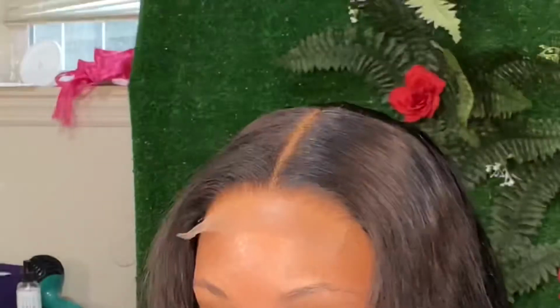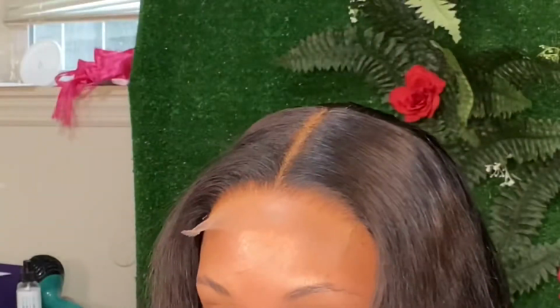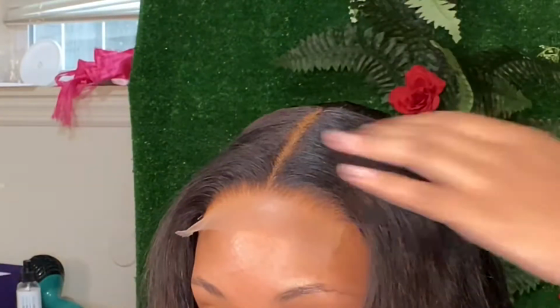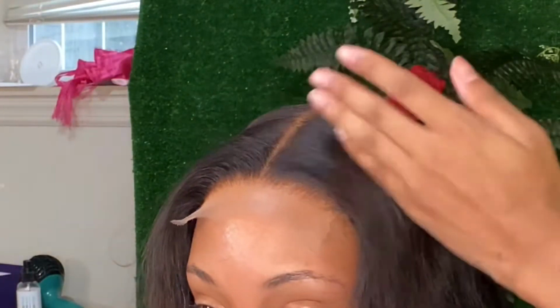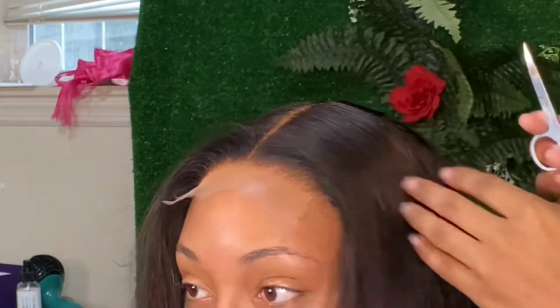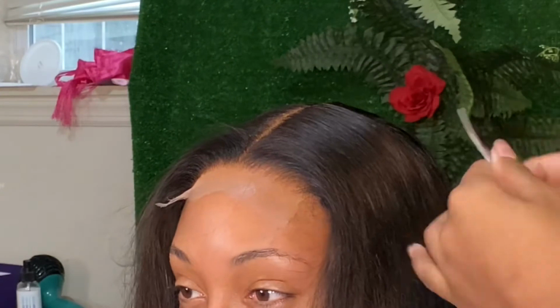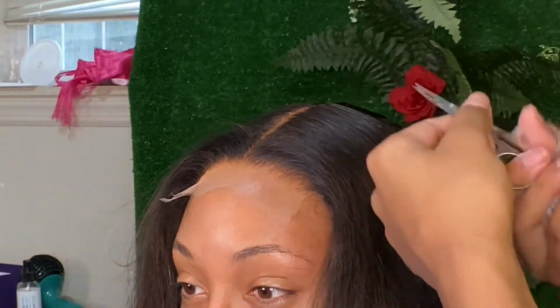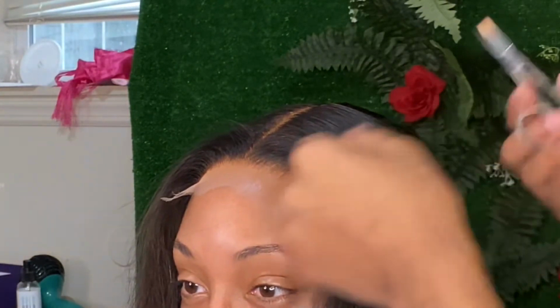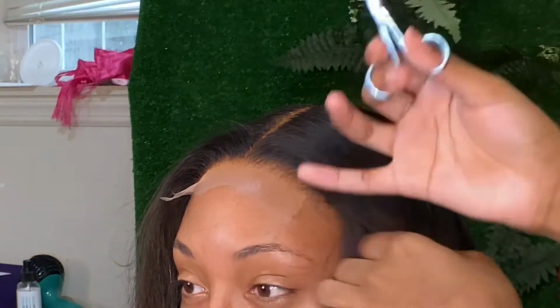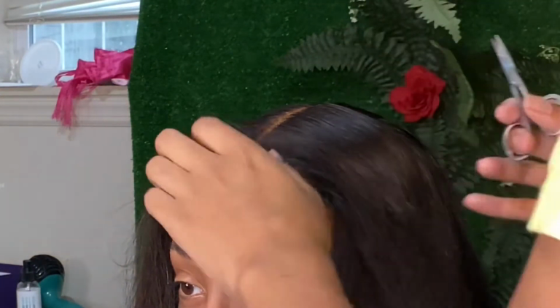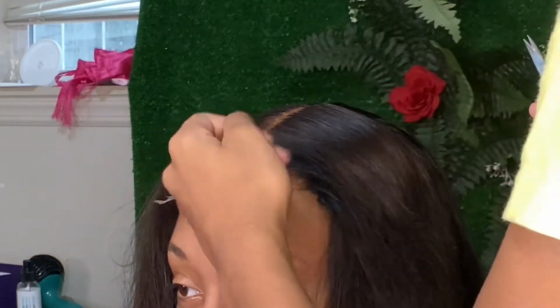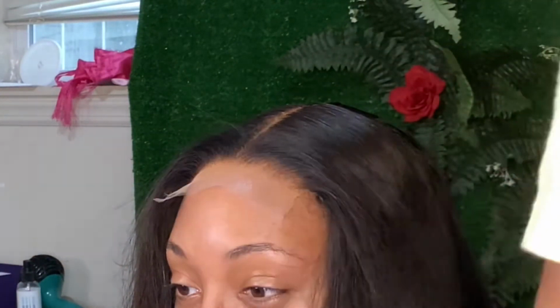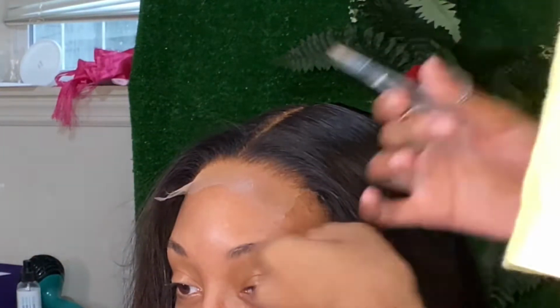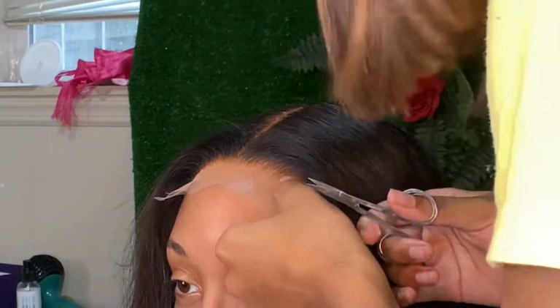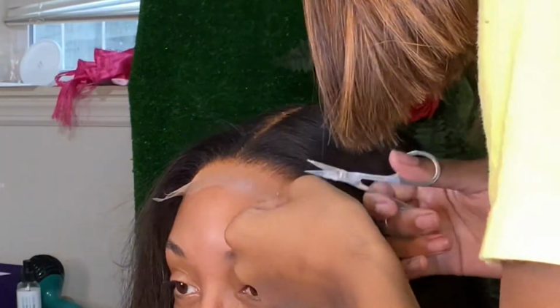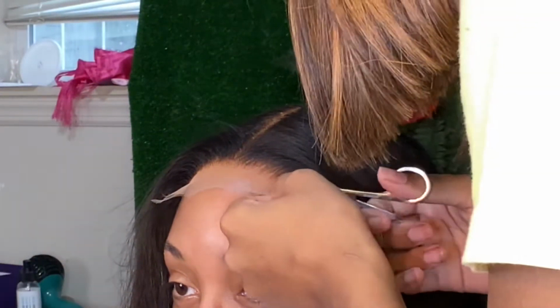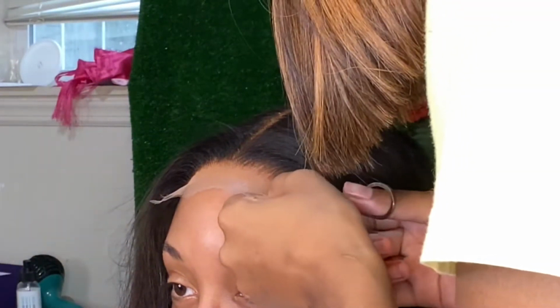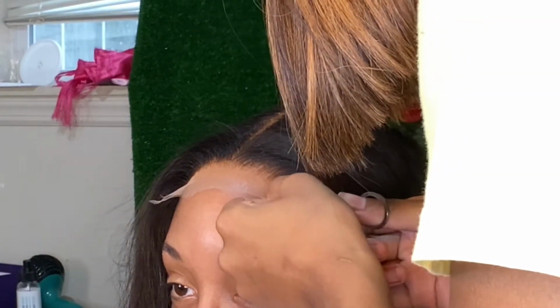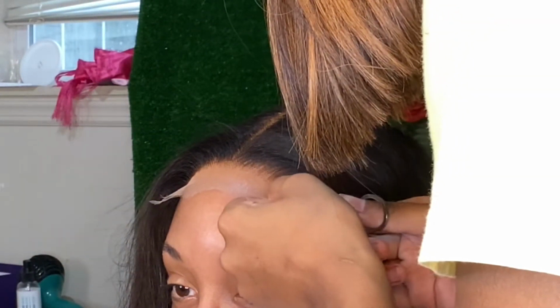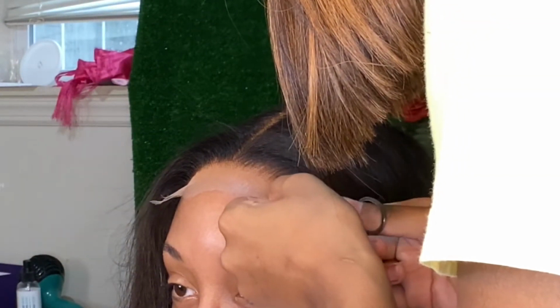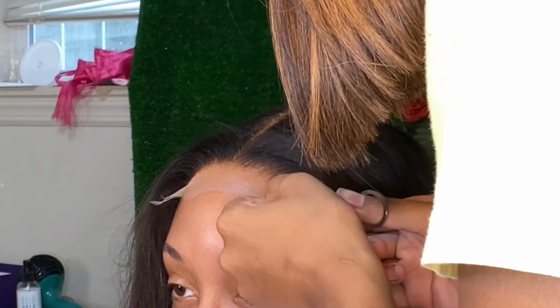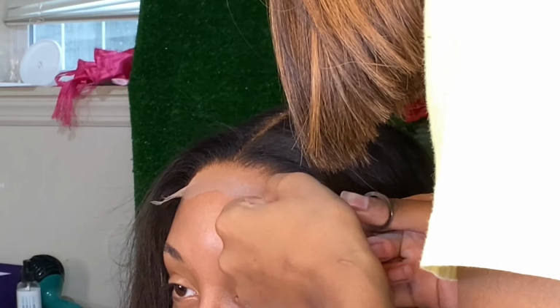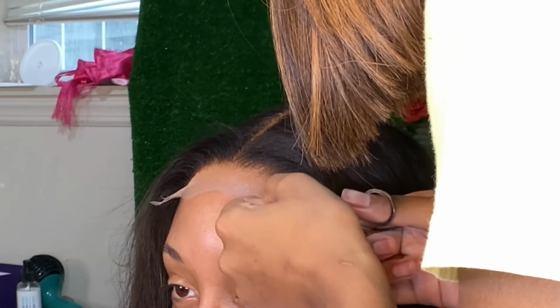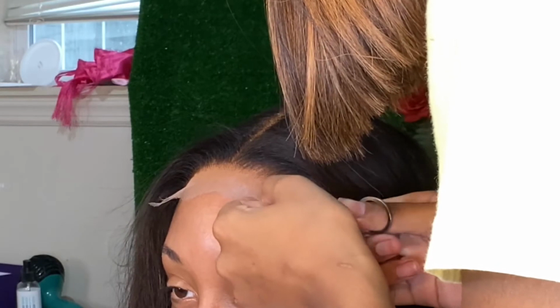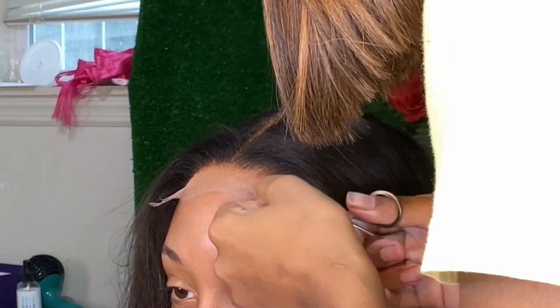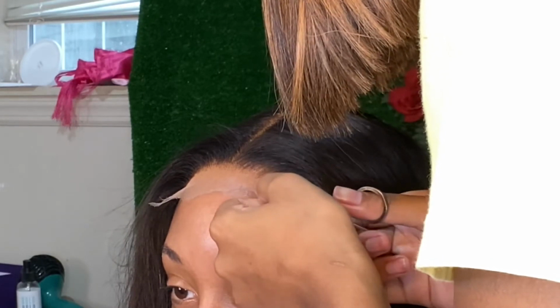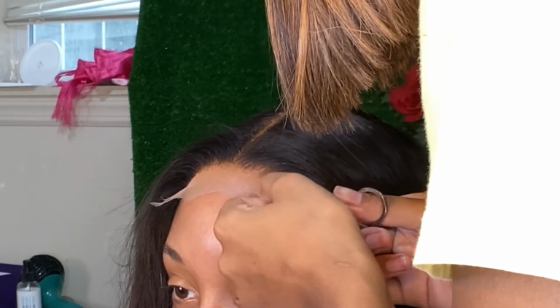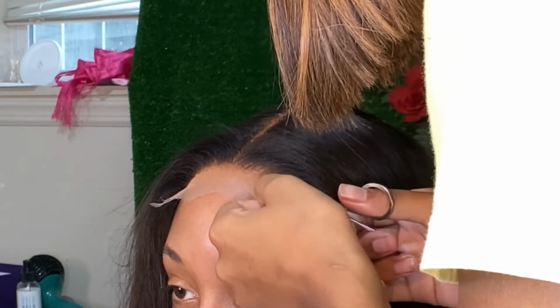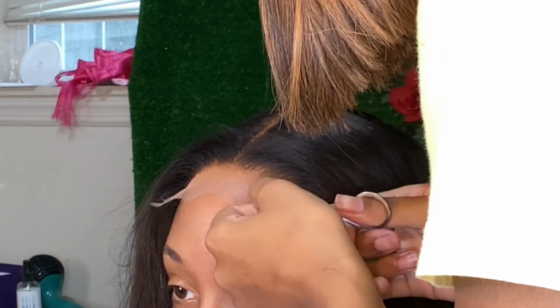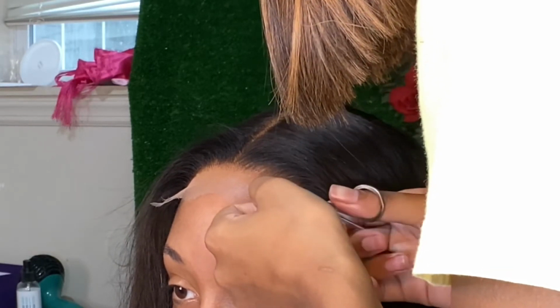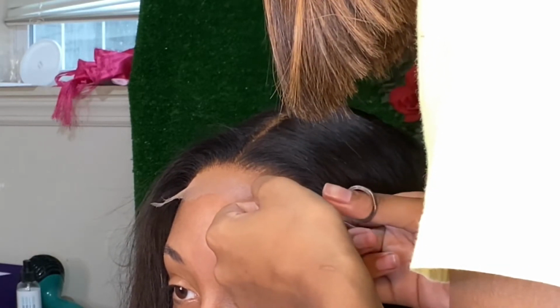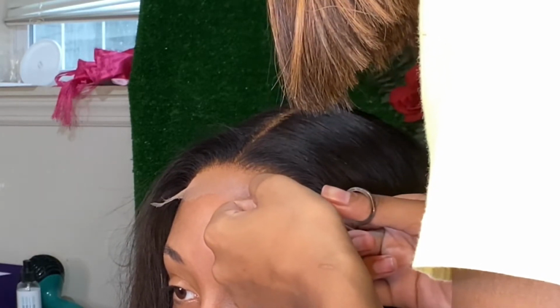I wanted to show you guys an up-close view of how the lace is blended with the makeup, and also how I make my scissors go into a zigzag motion when cutting the lace.